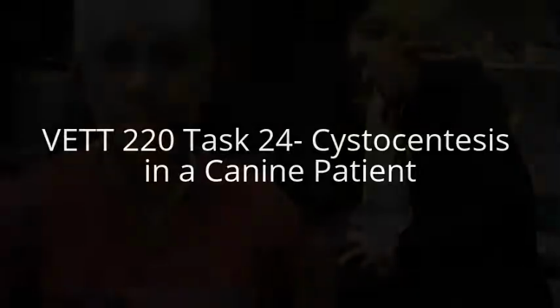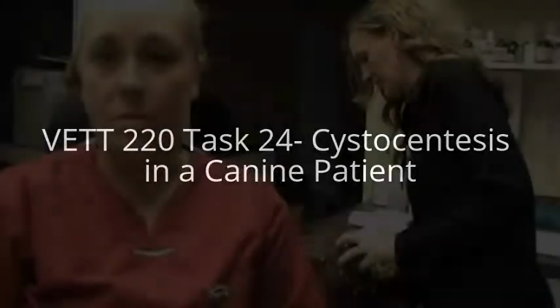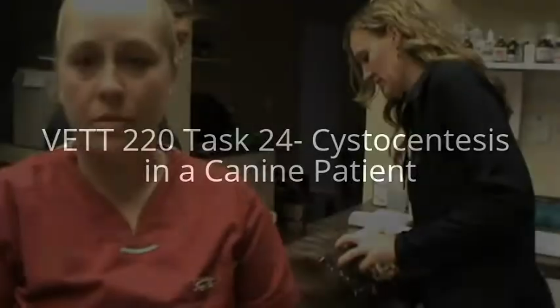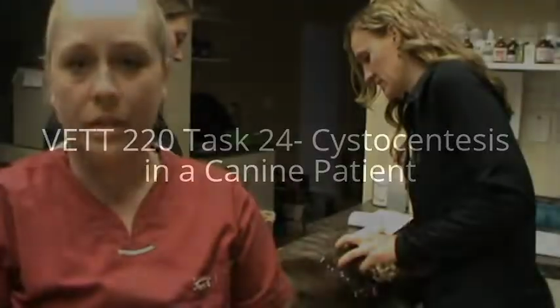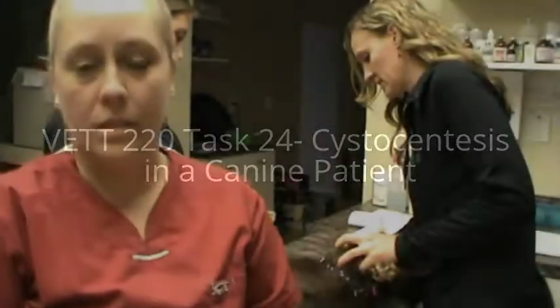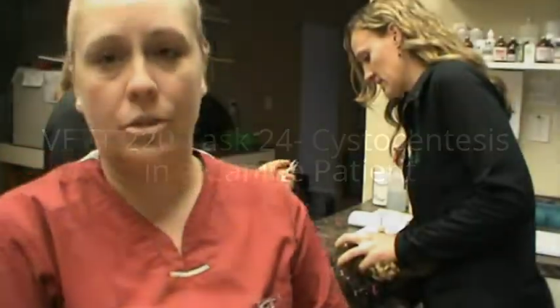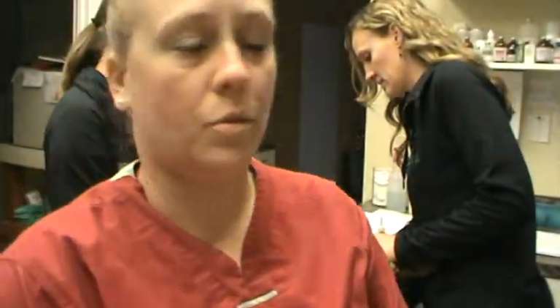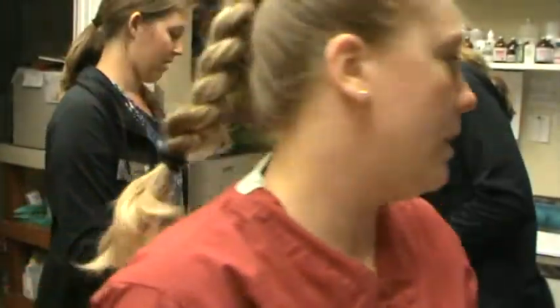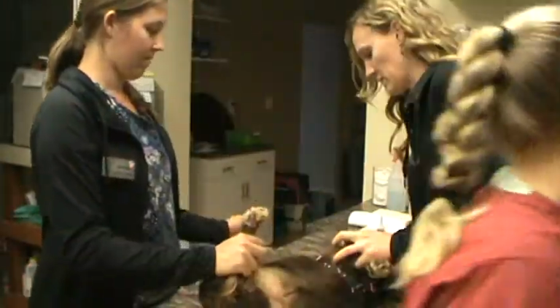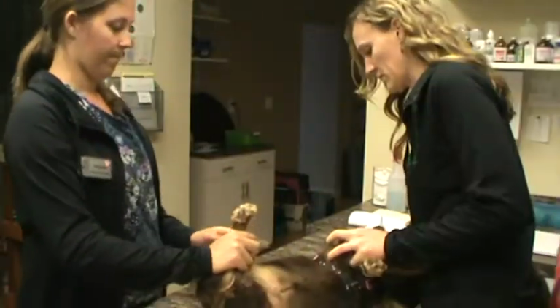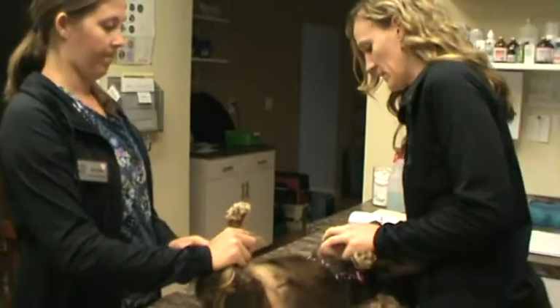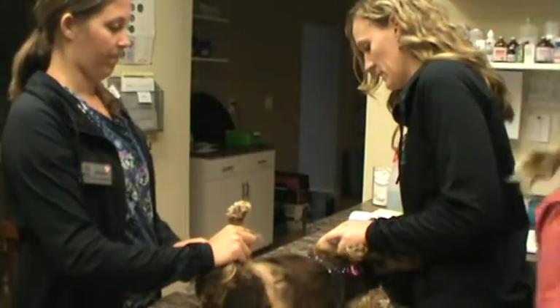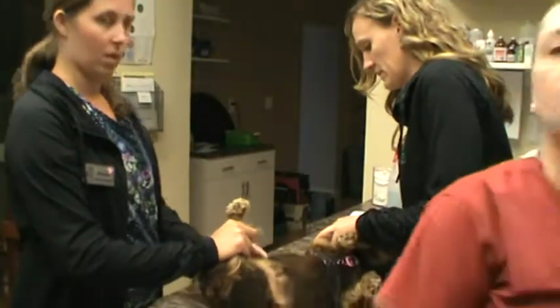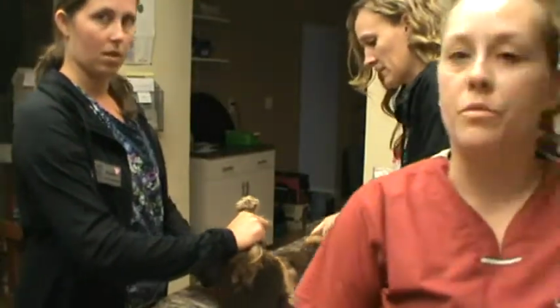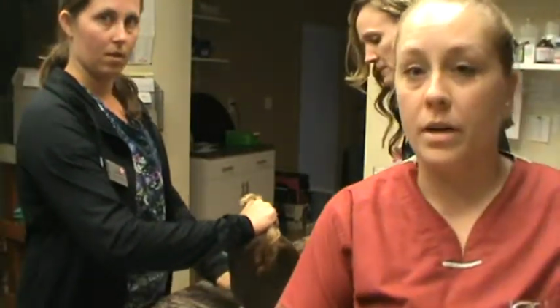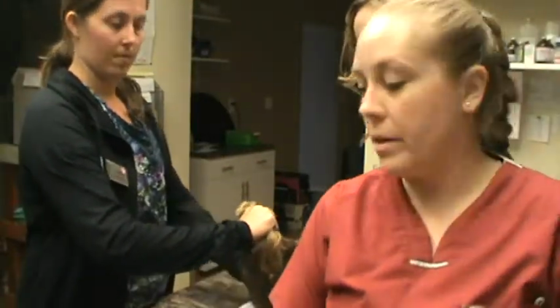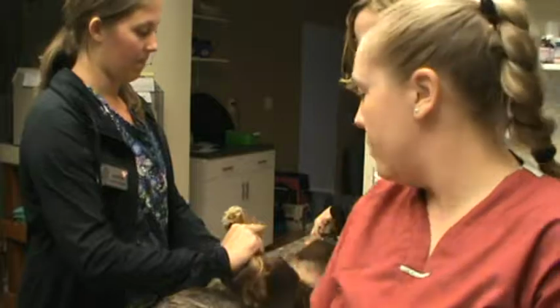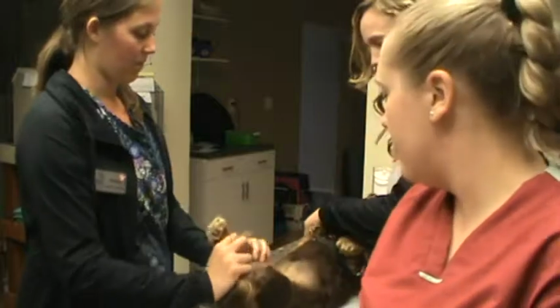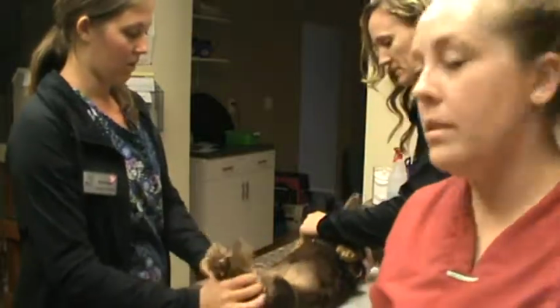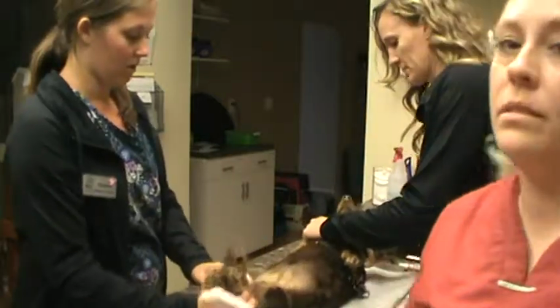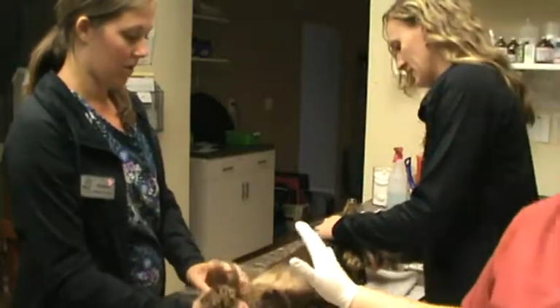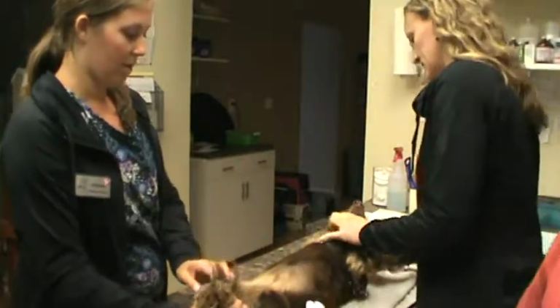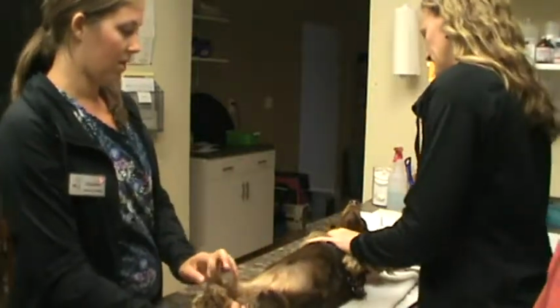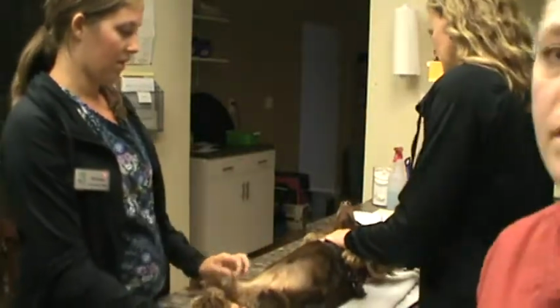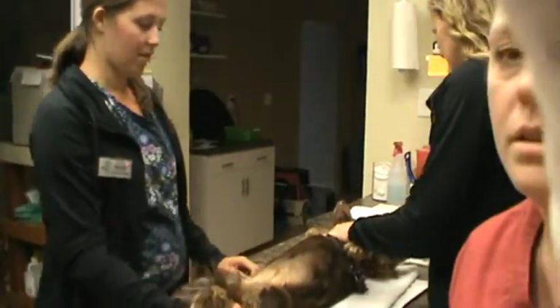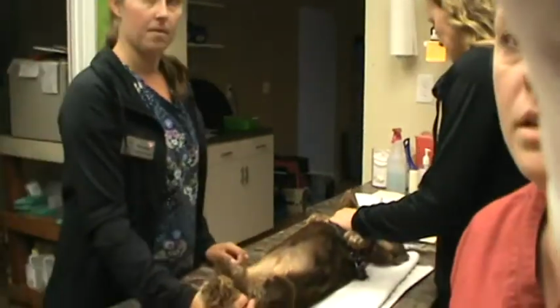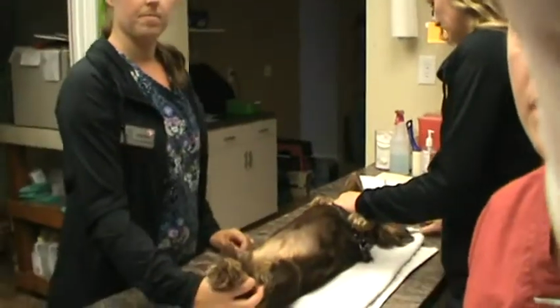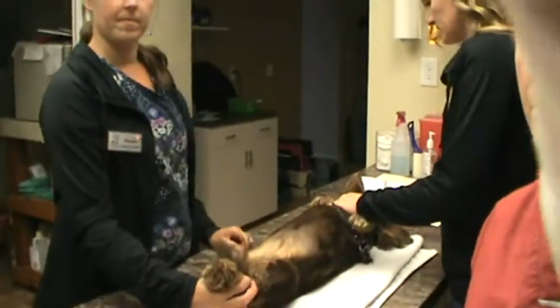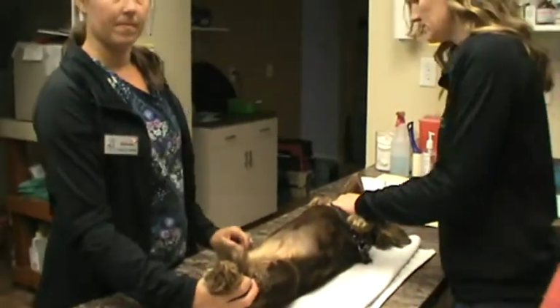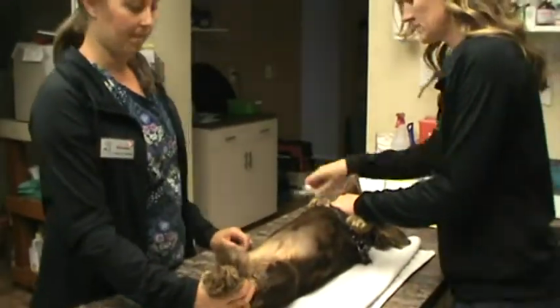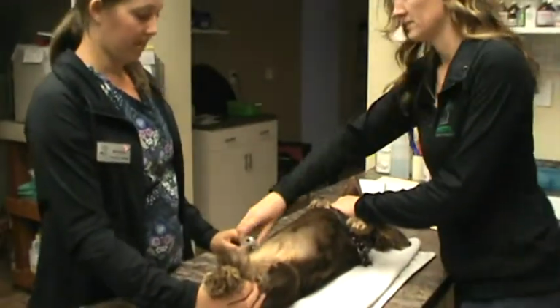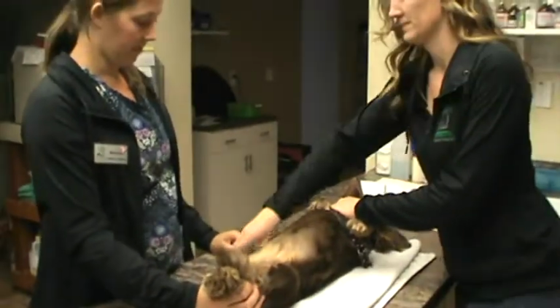This is Chelsea Marks for VETT 220, class 24, and we're going to do assistive cystocentesis on this female dog here. We have two assistants restraining her.